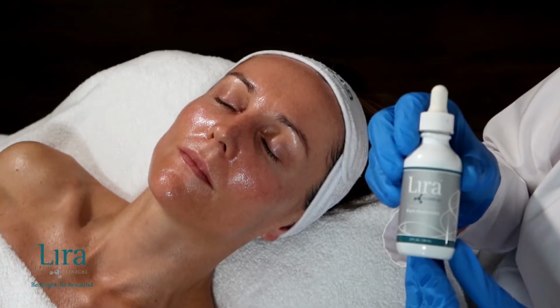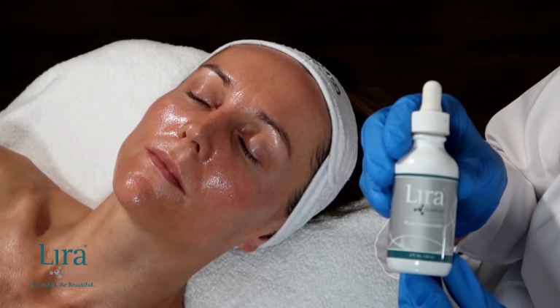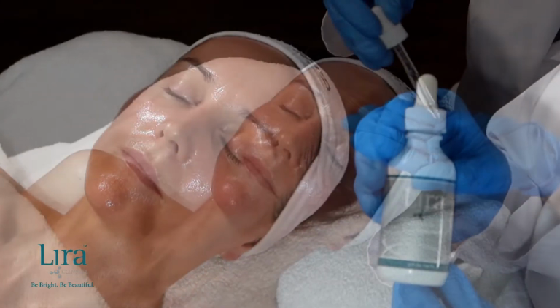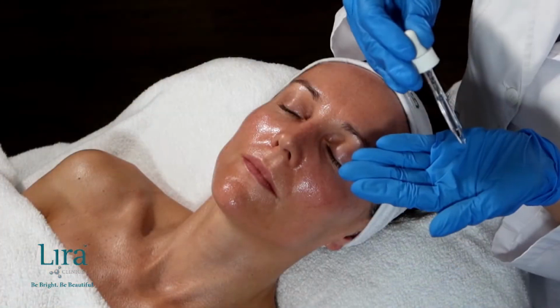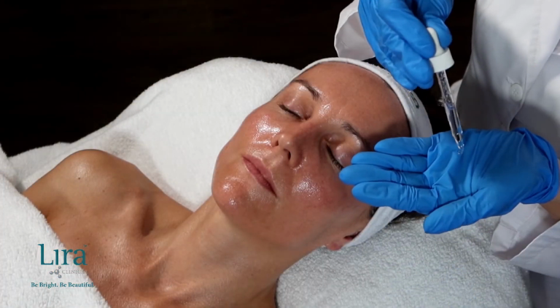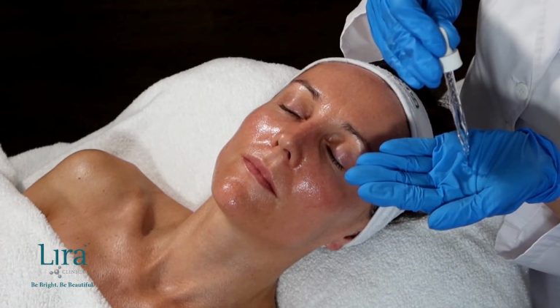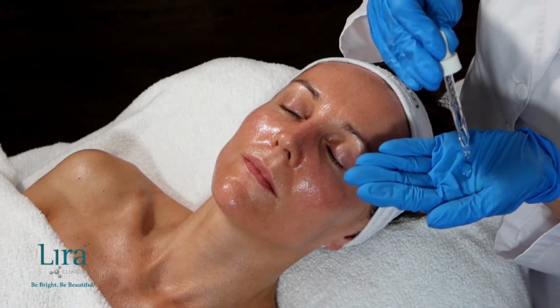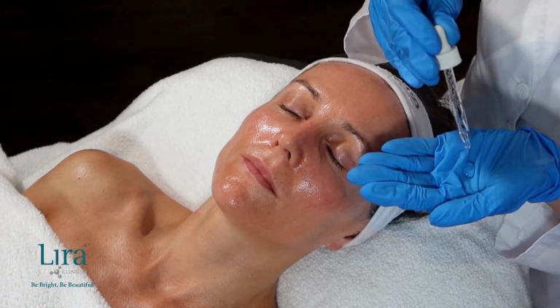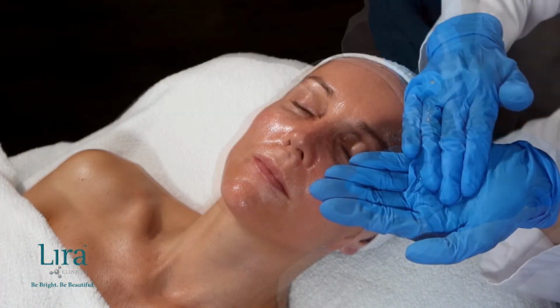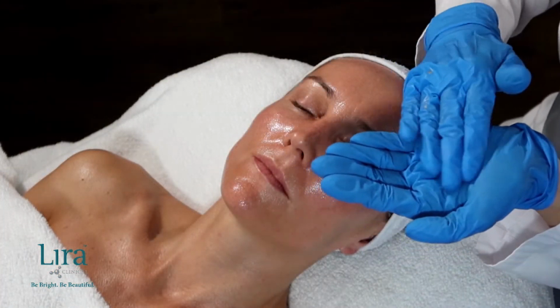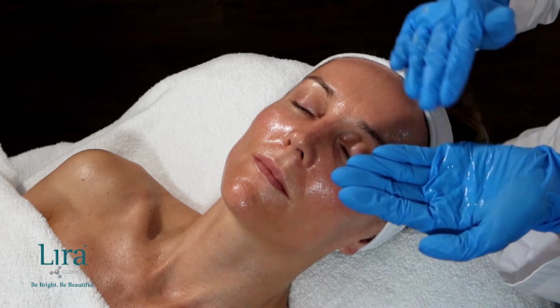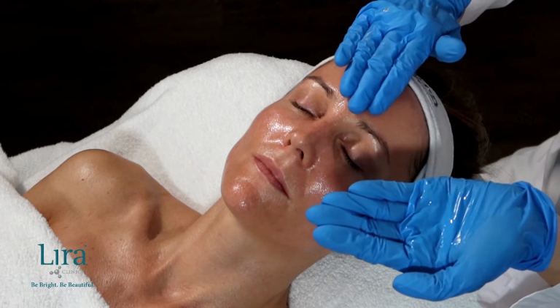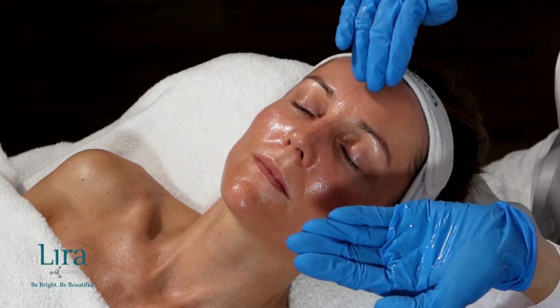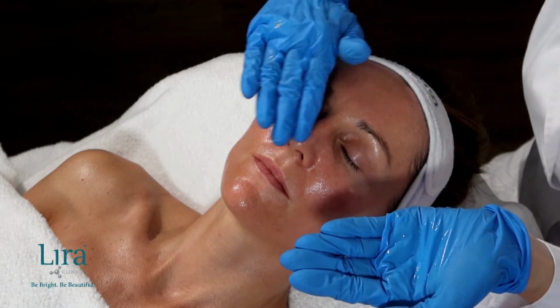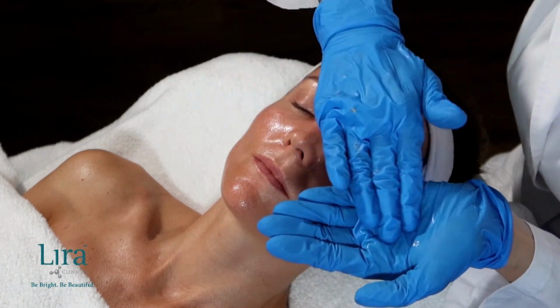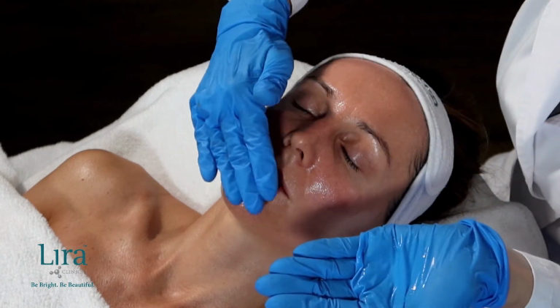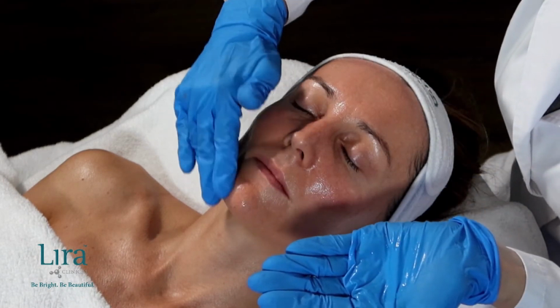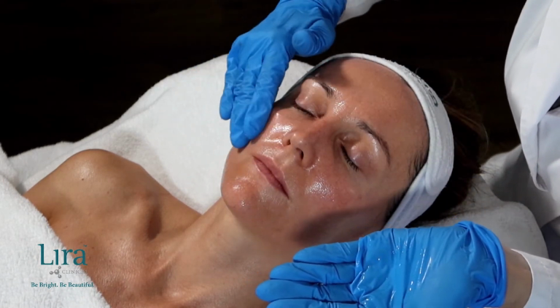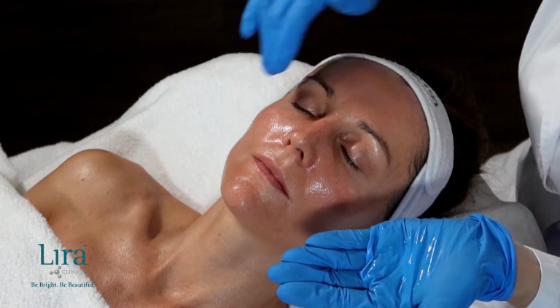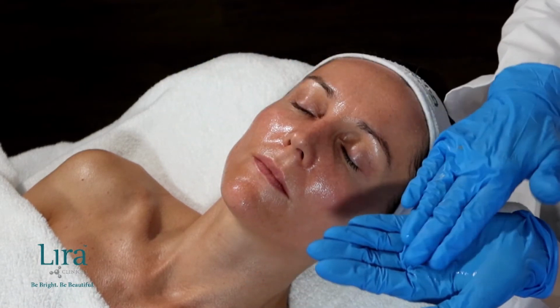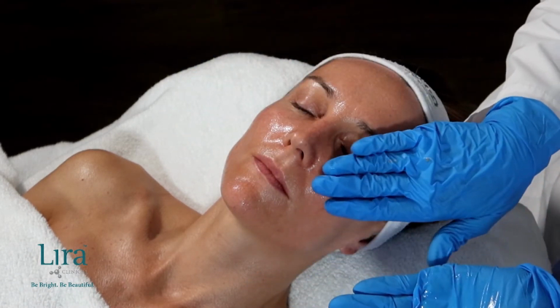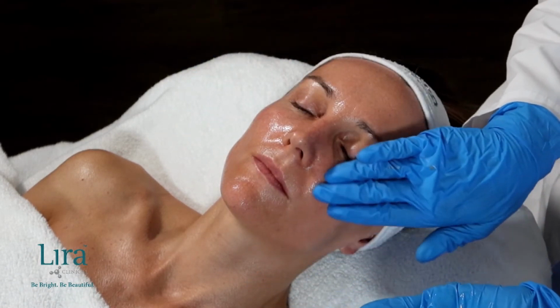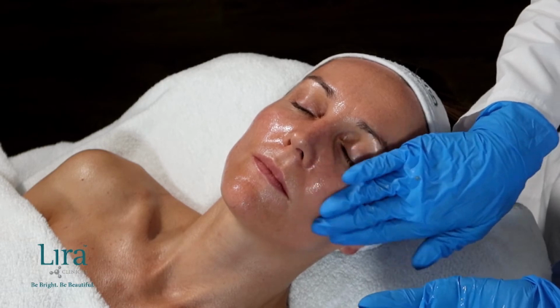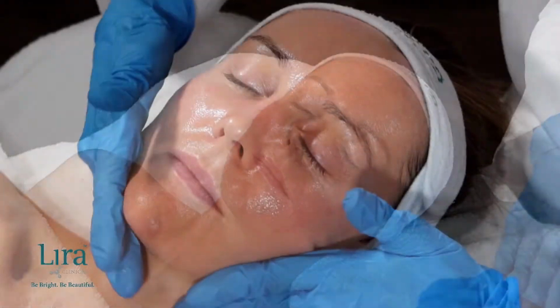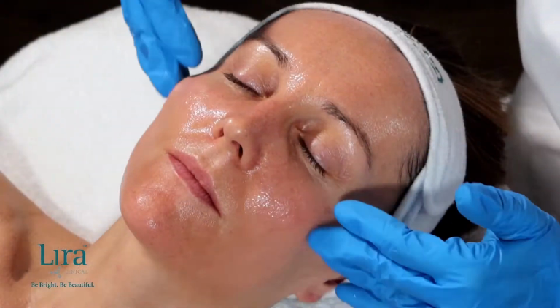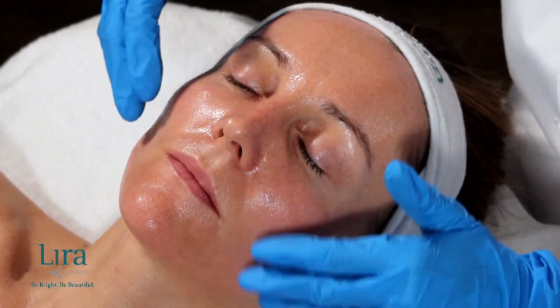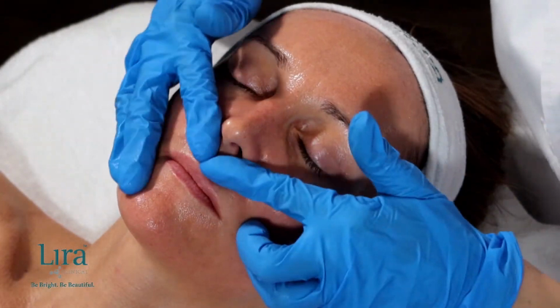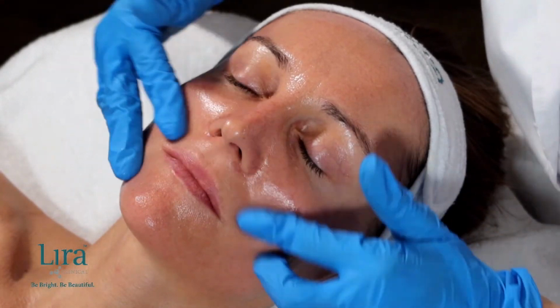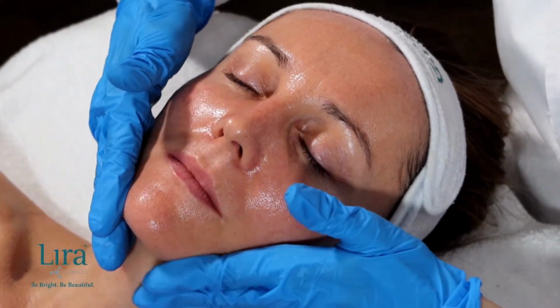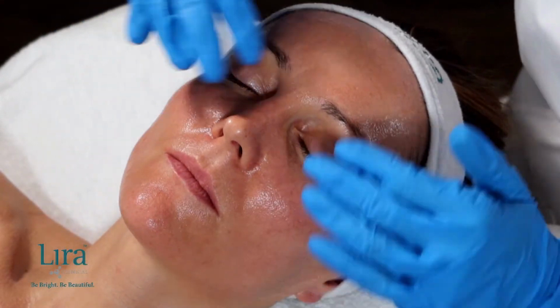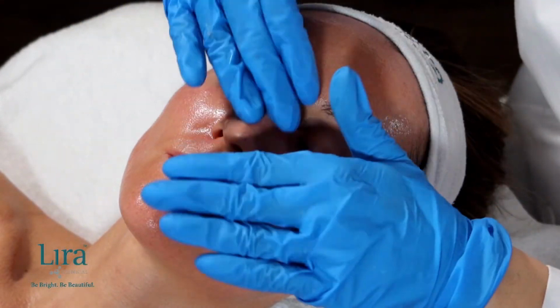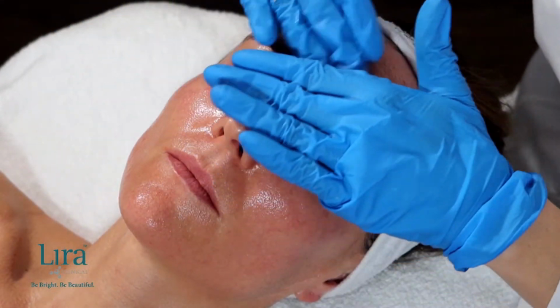Massage half a dropper full of Pure Hyaluronic, working it into the skin until completely absorbed. Remember, this product is very concentrated and a little bit goes a long way.